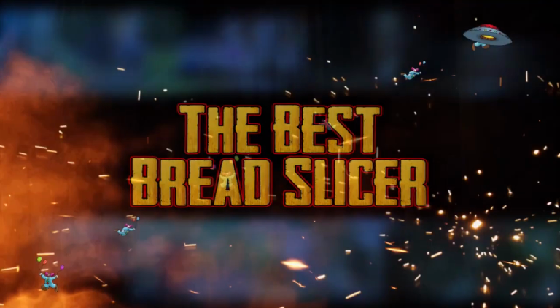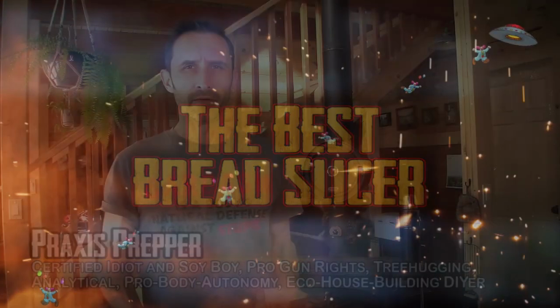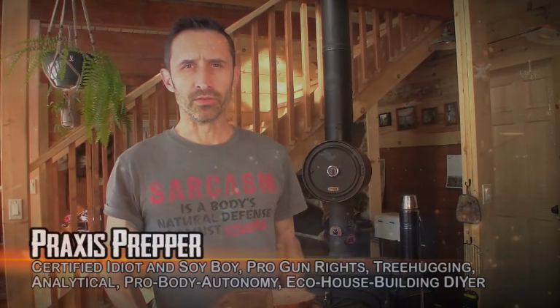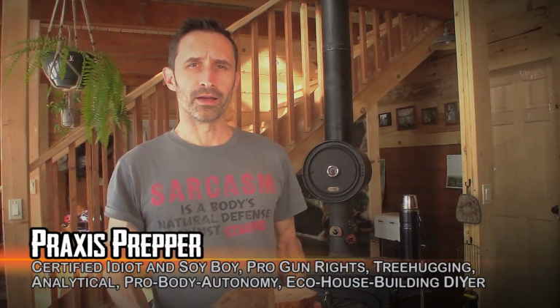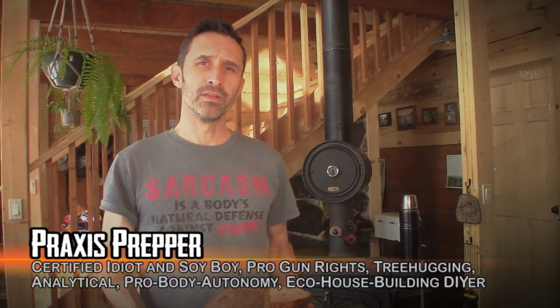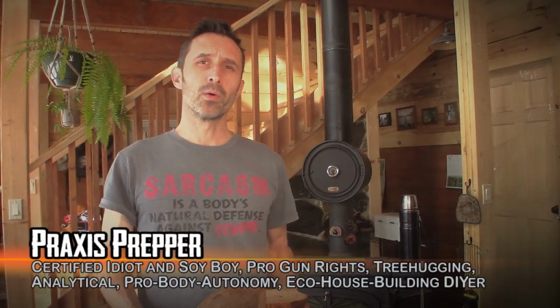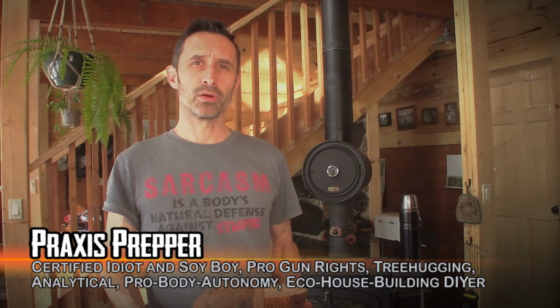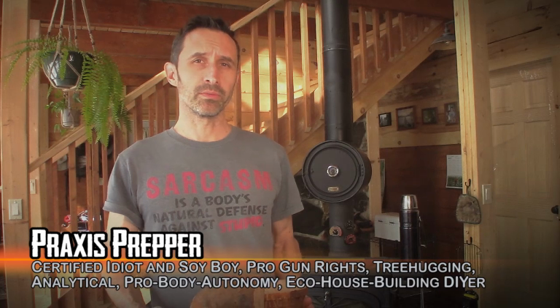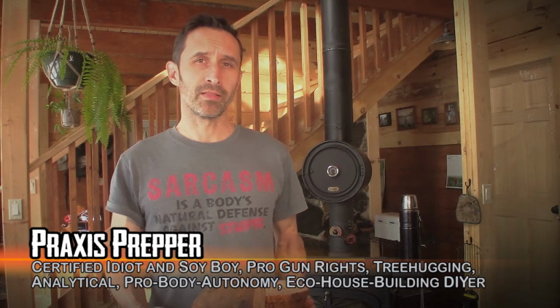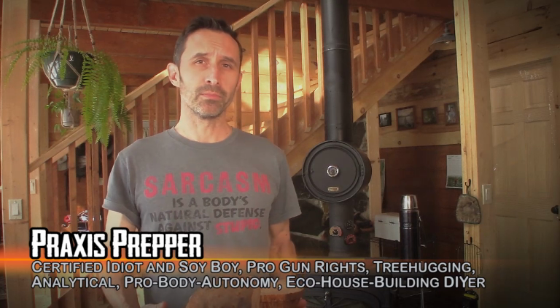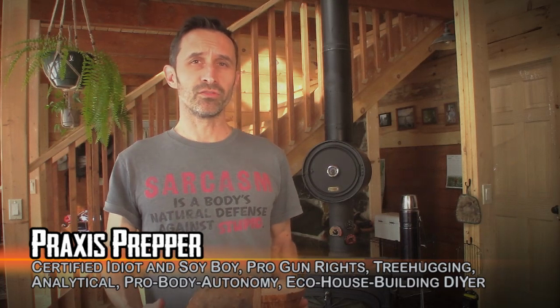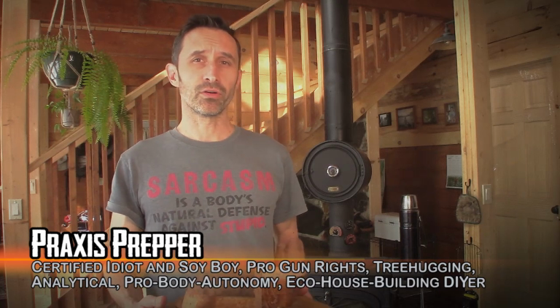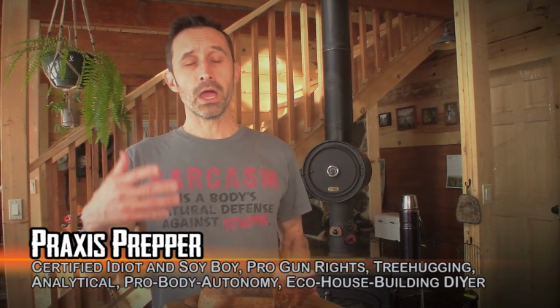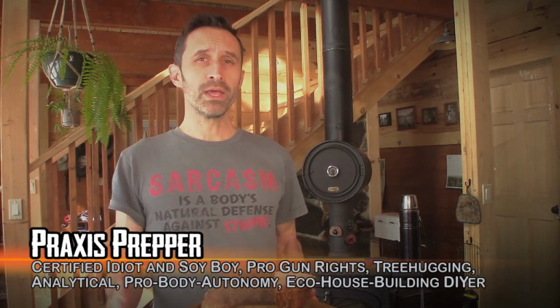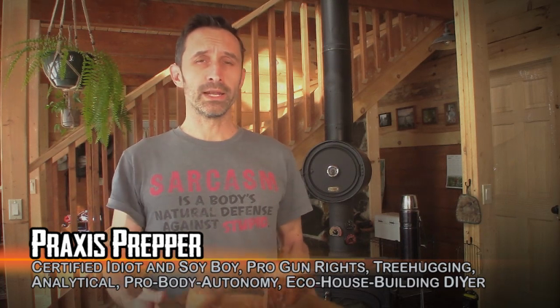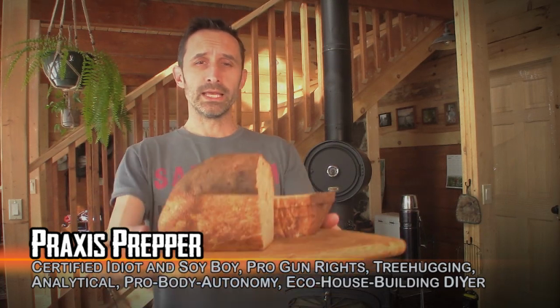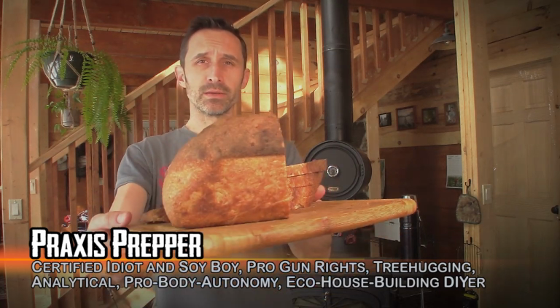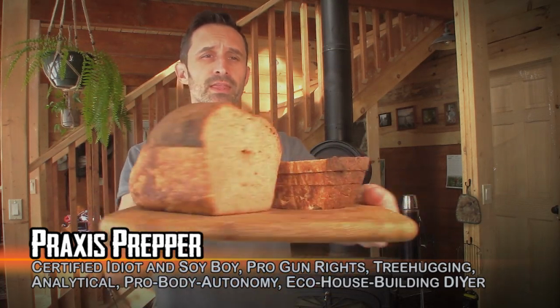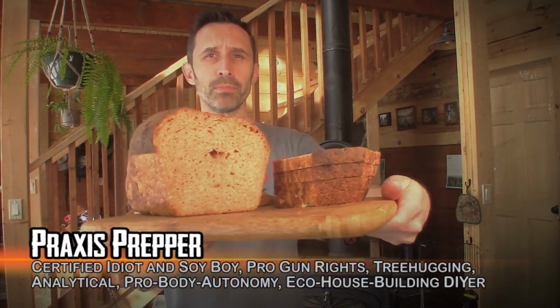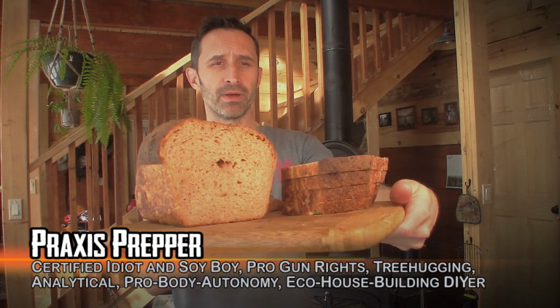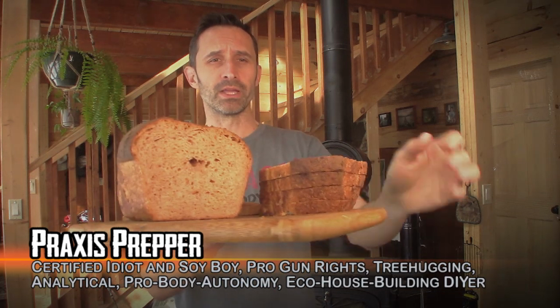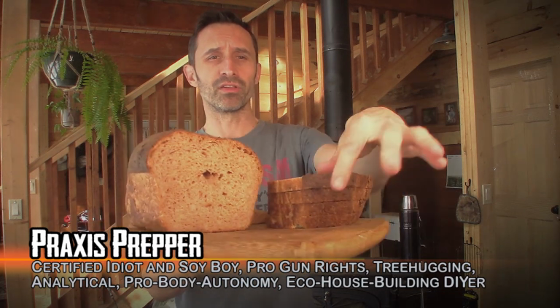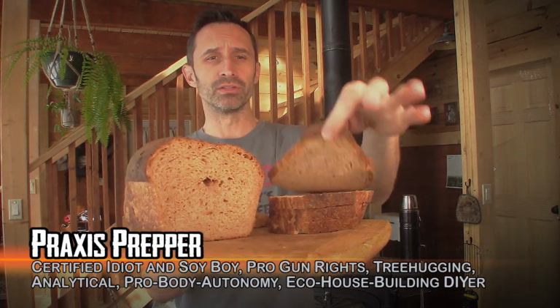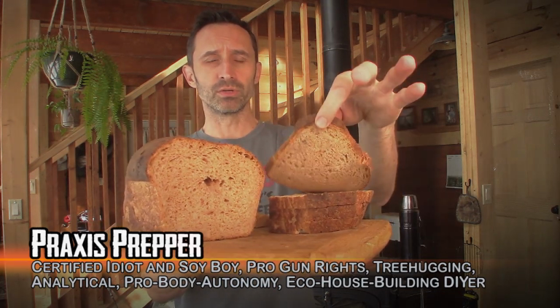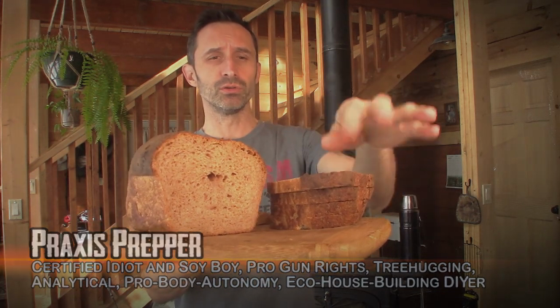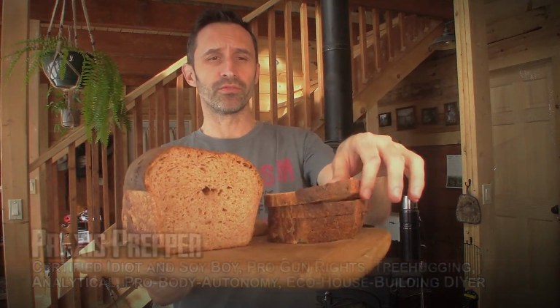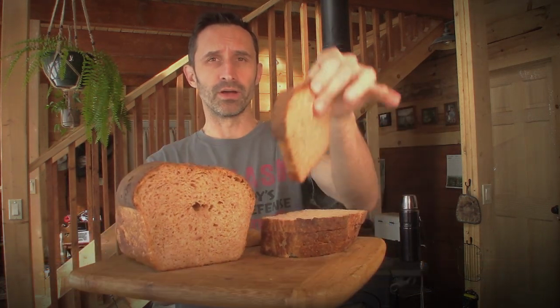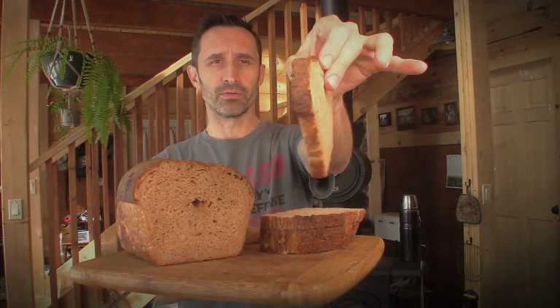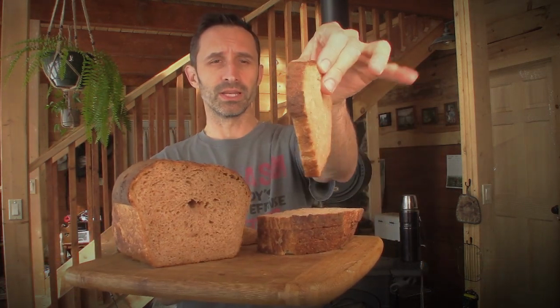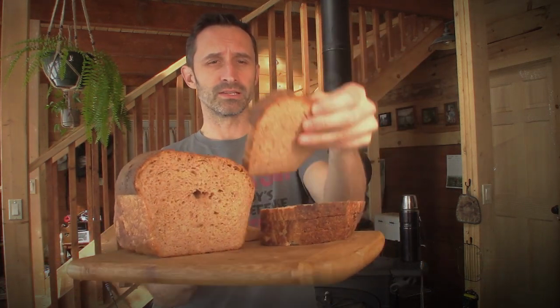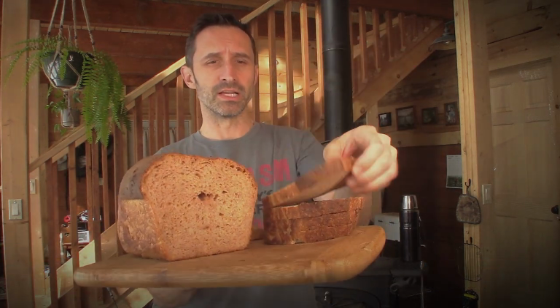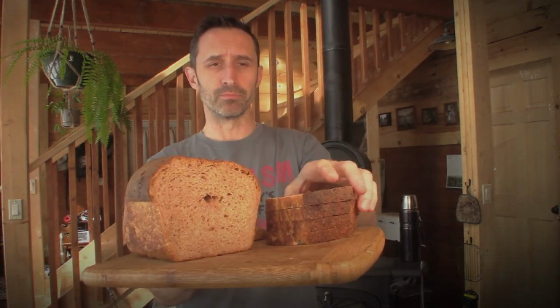Hey everybody, this is Praxis. In this video I want to share with you something that's allowed me to turn homemade bread into something that people in my family actually want to consume in the form of really nice slices of bread.